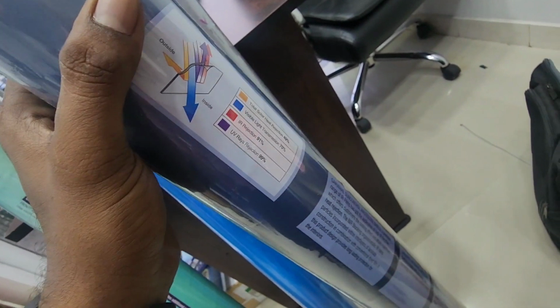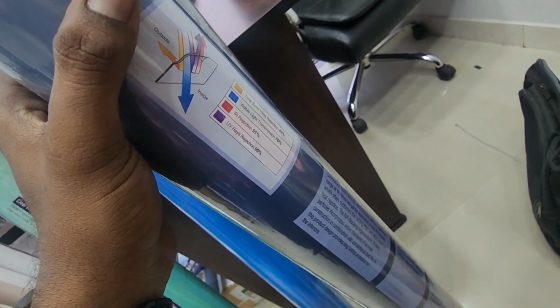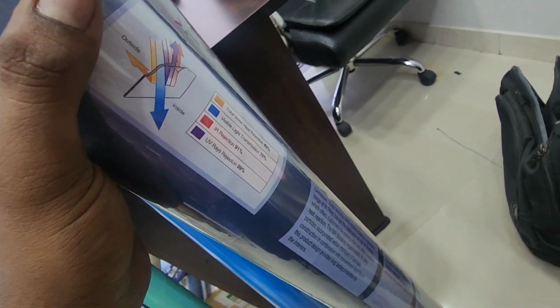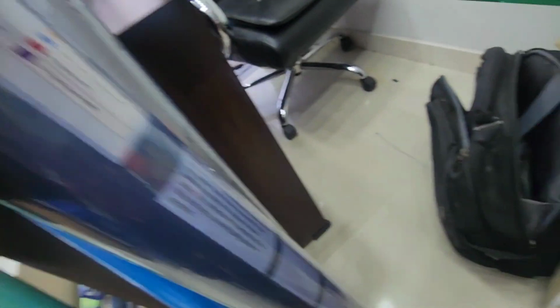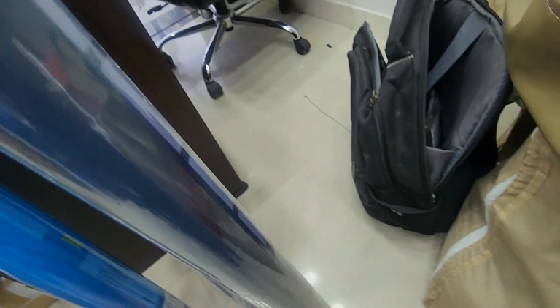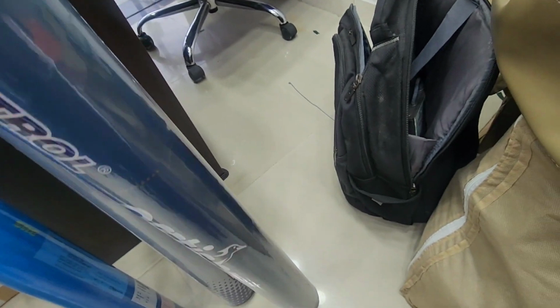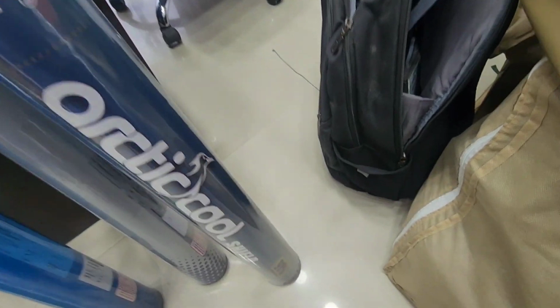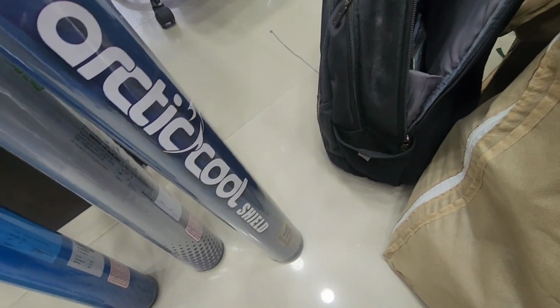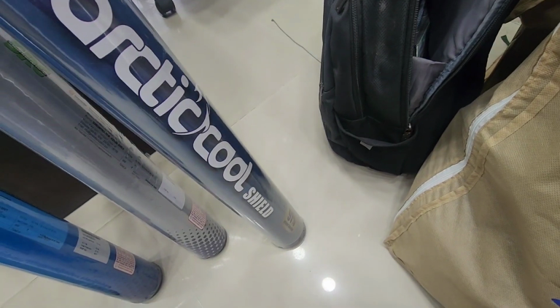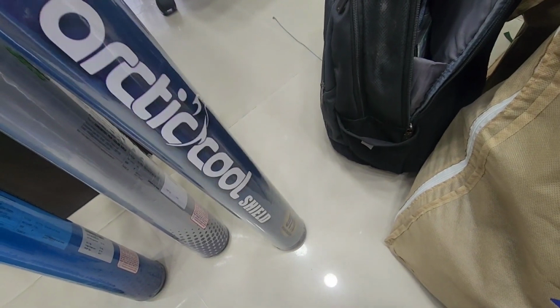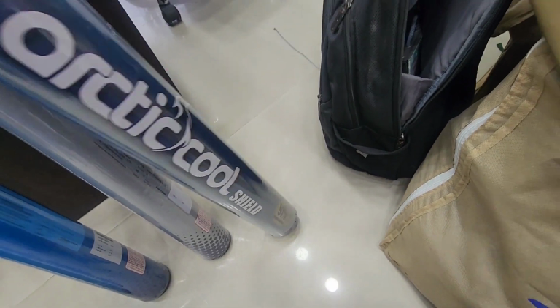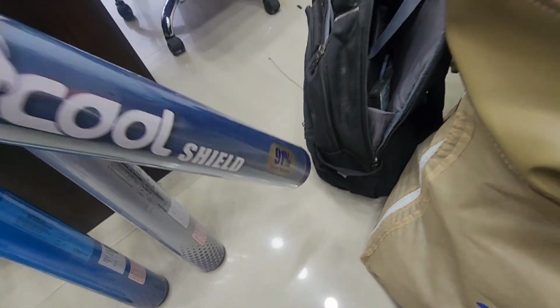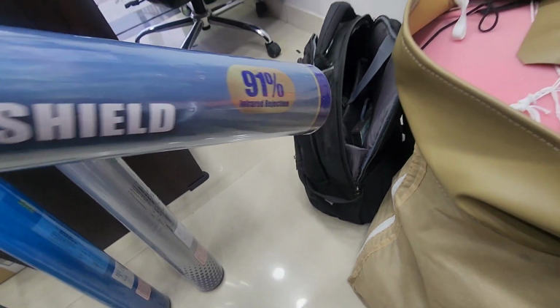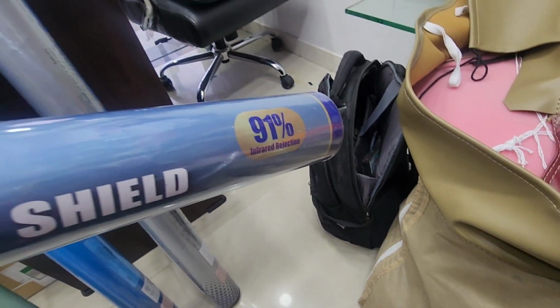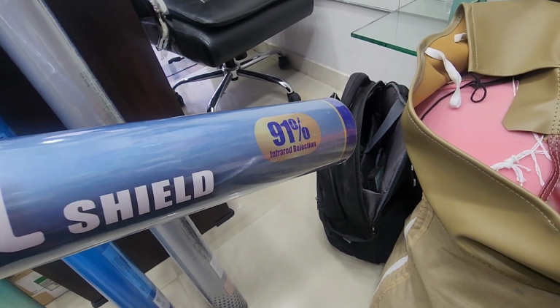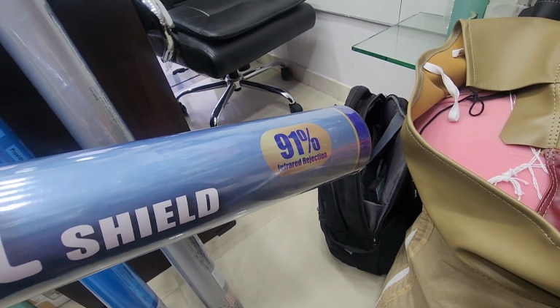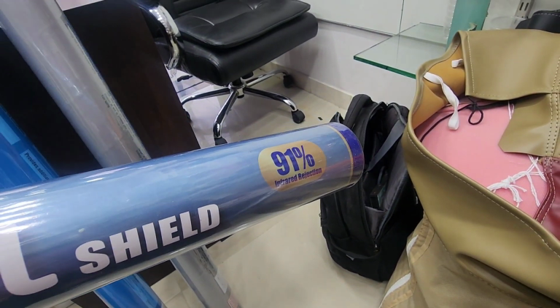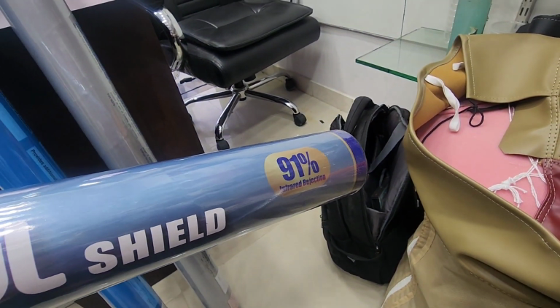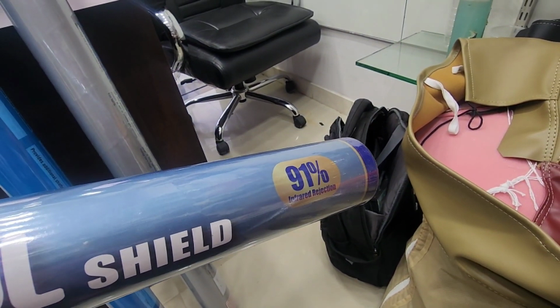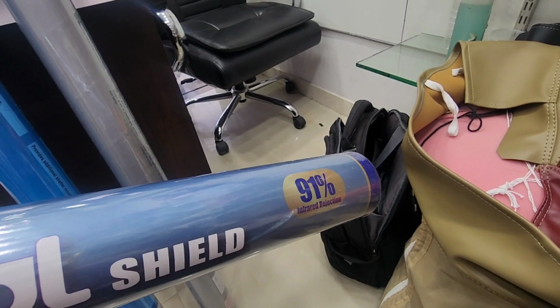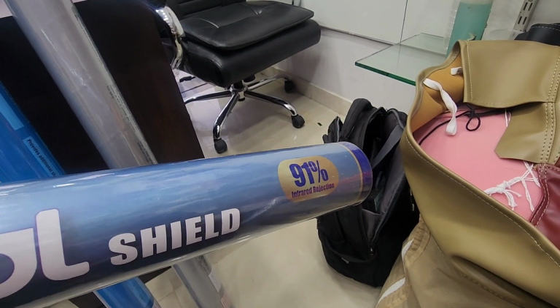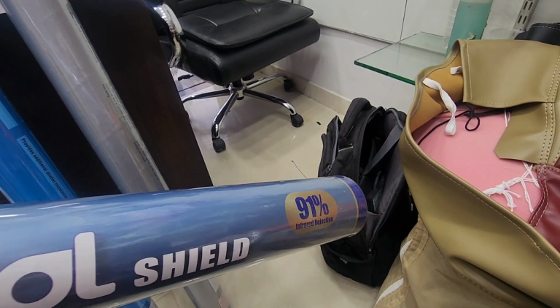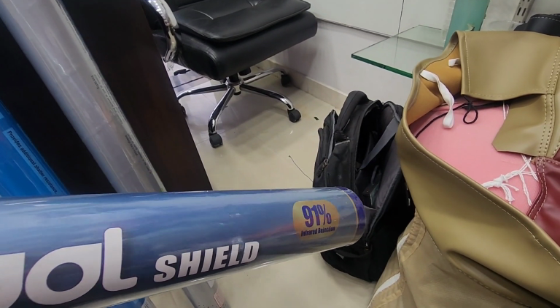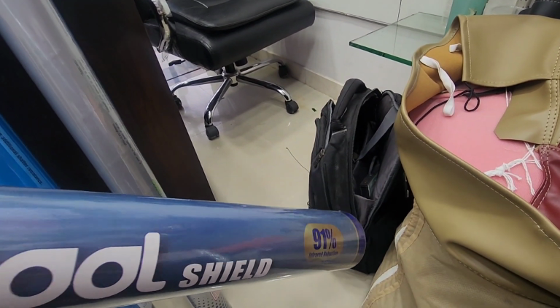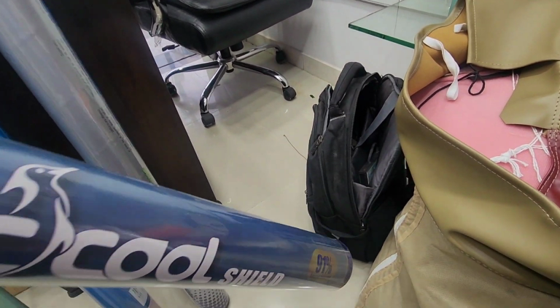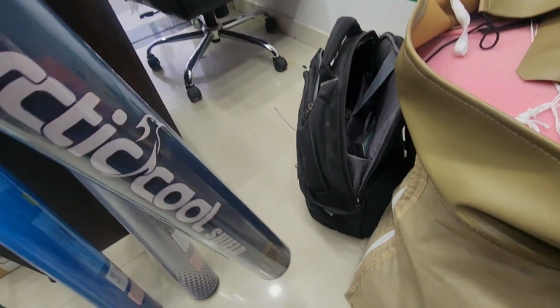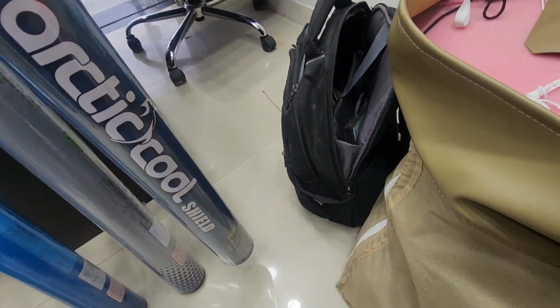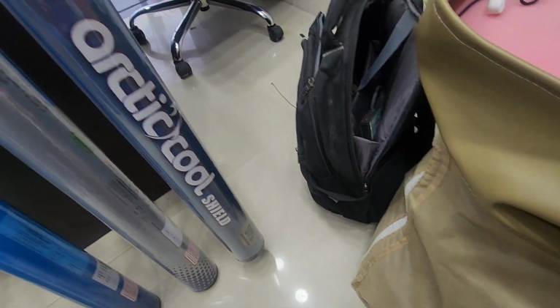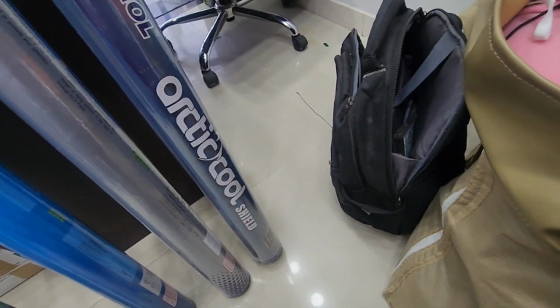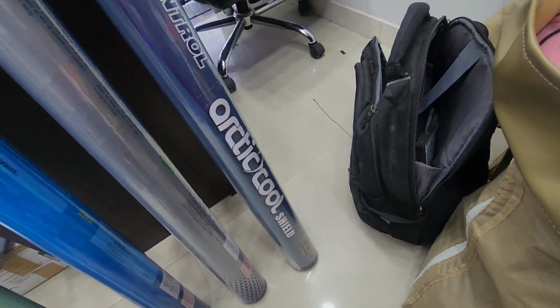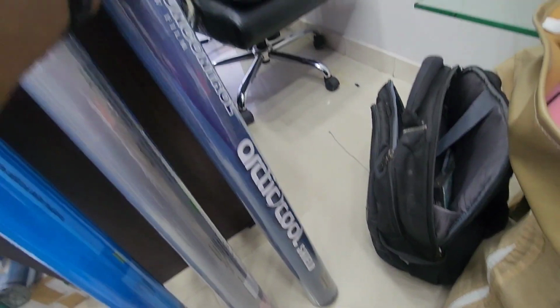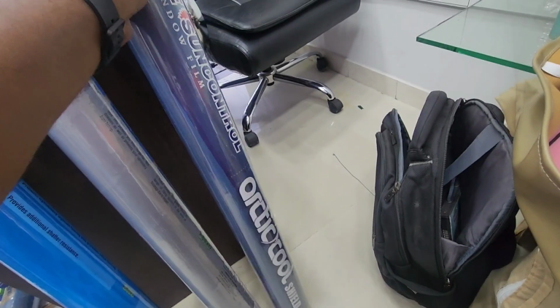This film has extra added infrared rays control. All films have UV rays control. This film has IR rays control — 90% infrared control.